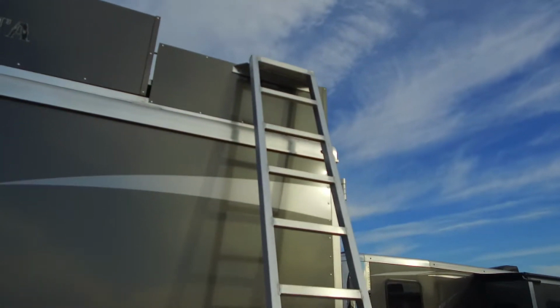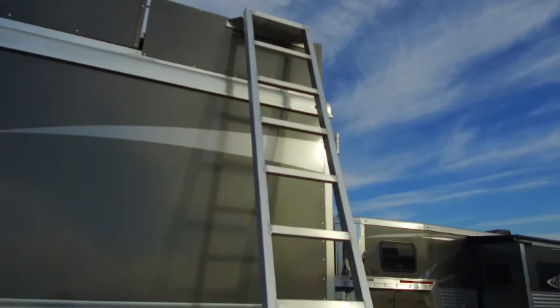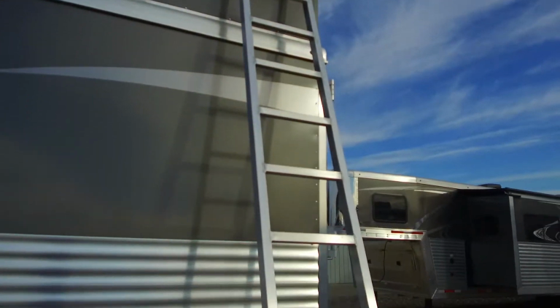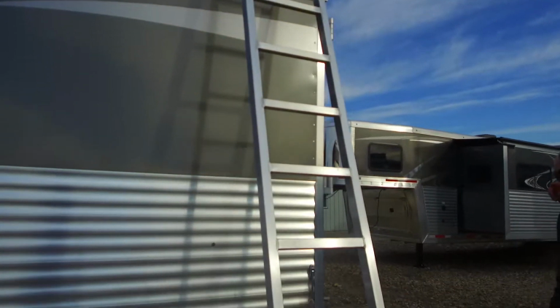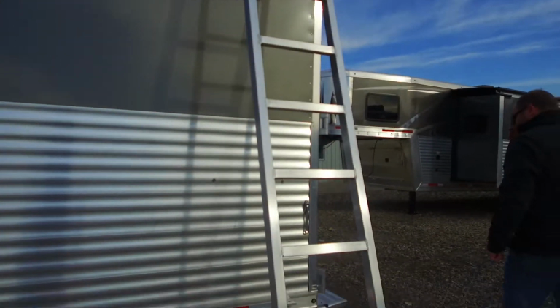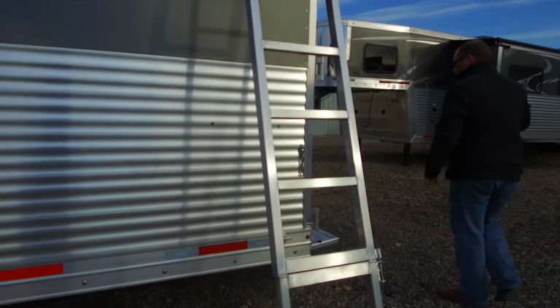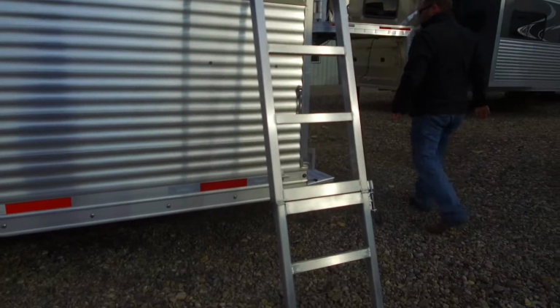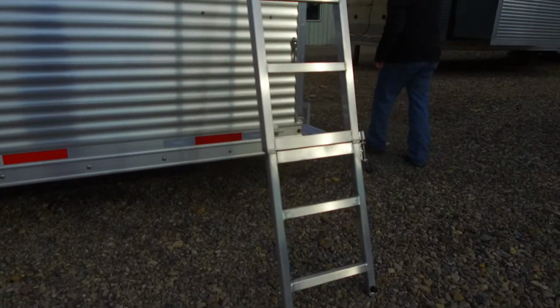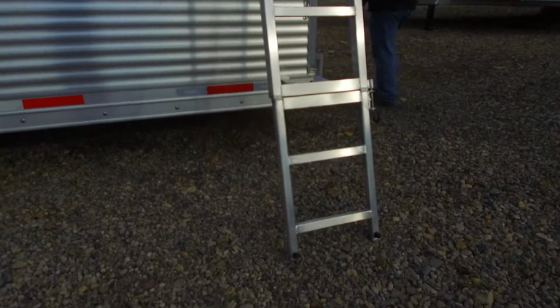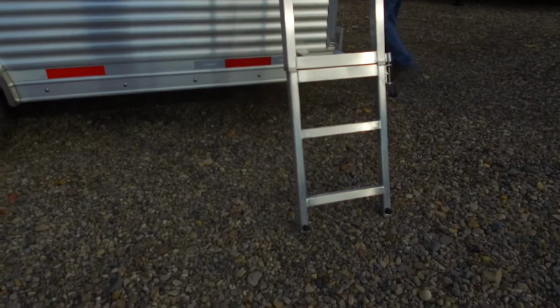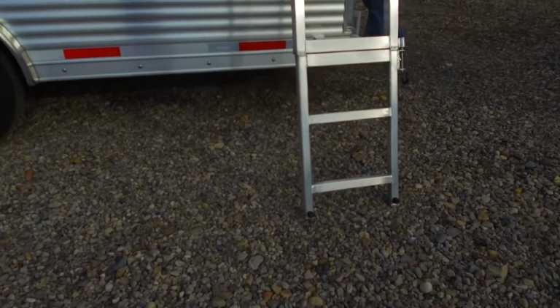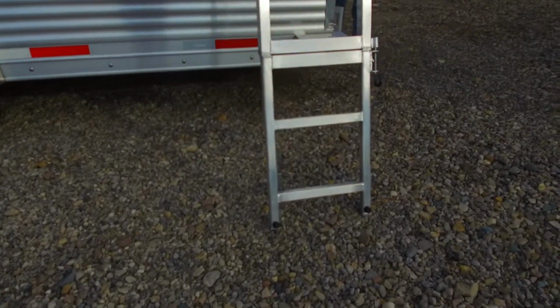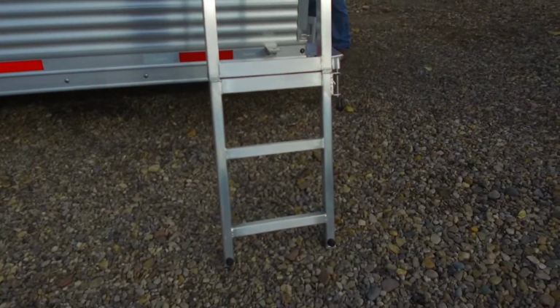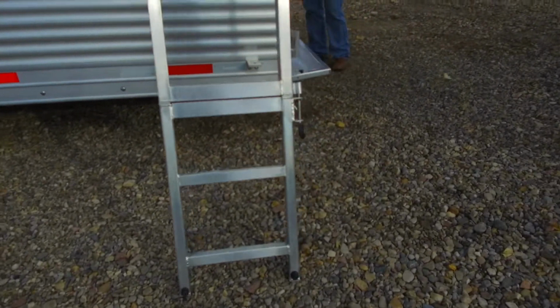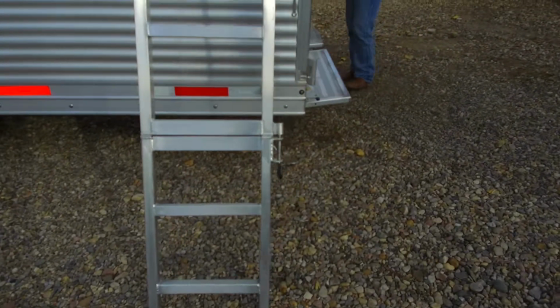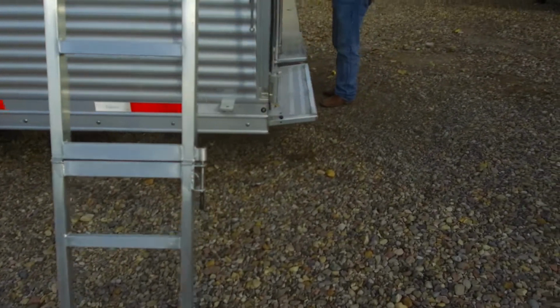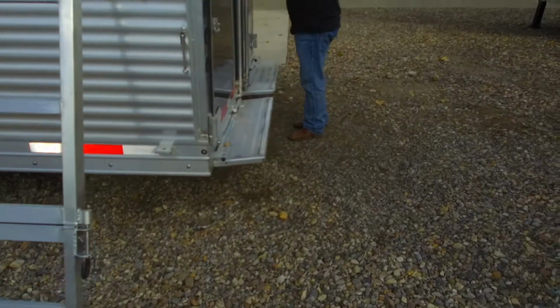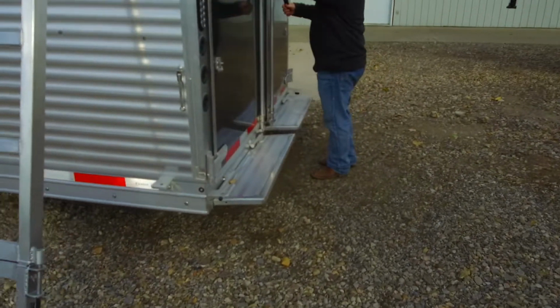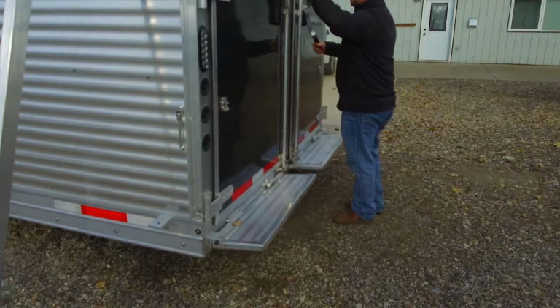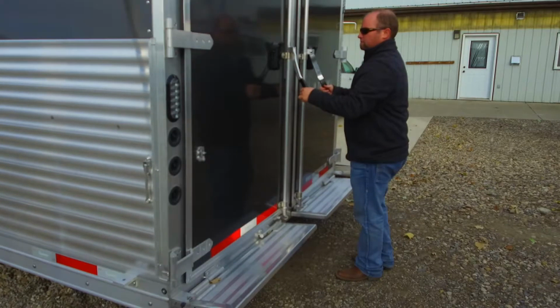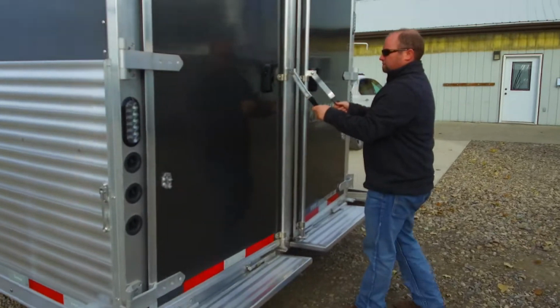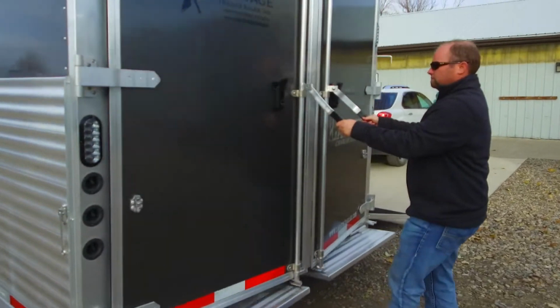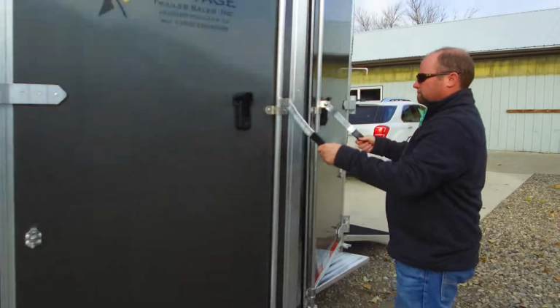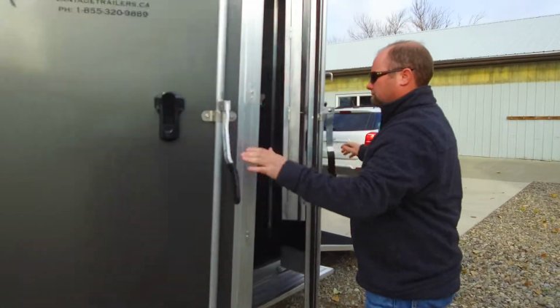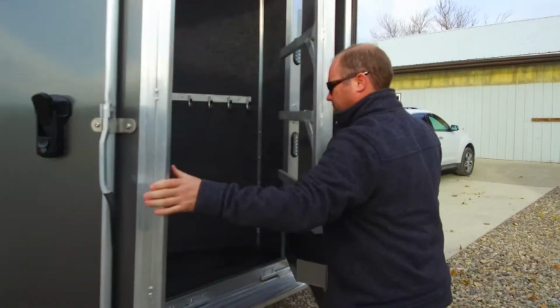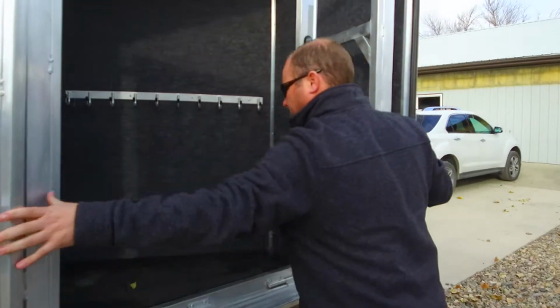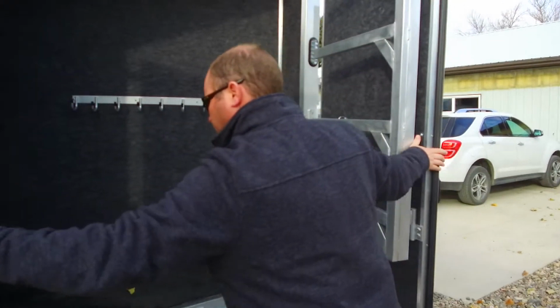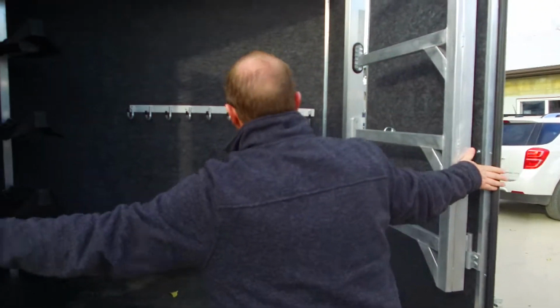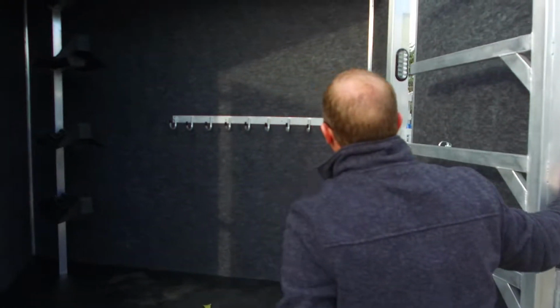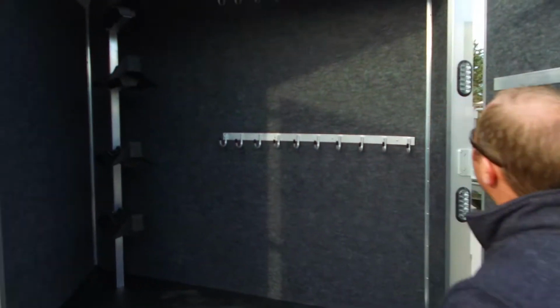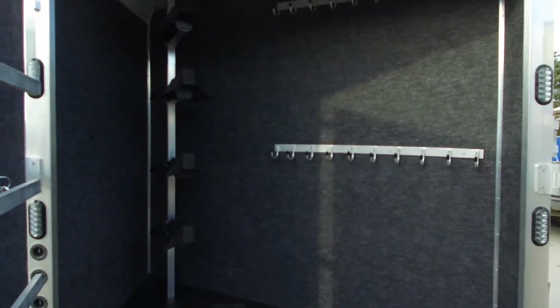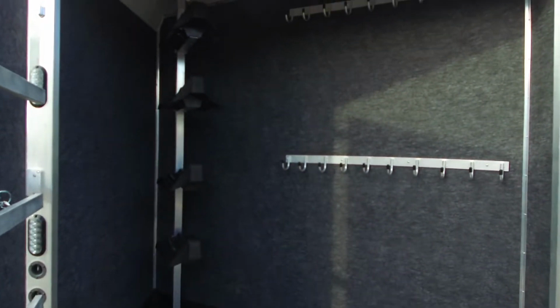We feel we've got one of the best ladders in the business — it folds out and you're walking up on an angle instead of hauling yourself straight up a ladder, which makes it a lot easier. And then around to the back here we have a full rear tack.